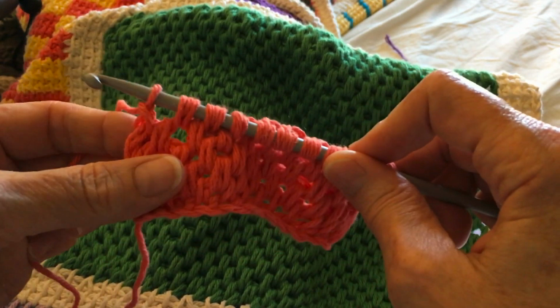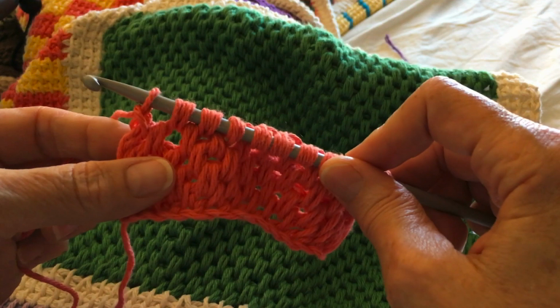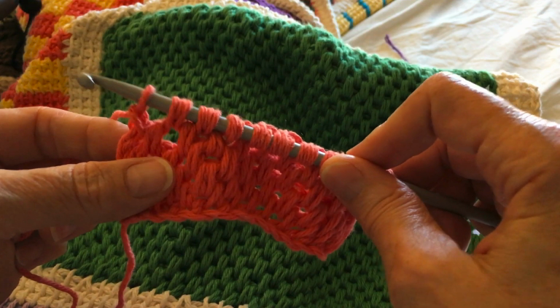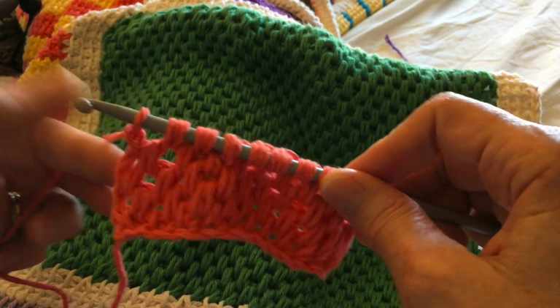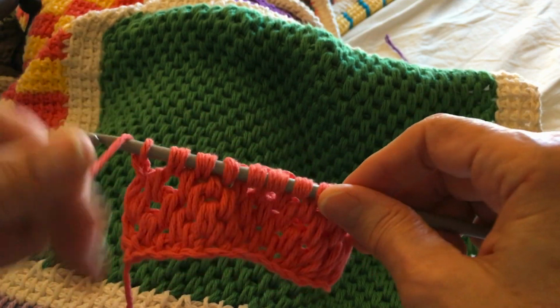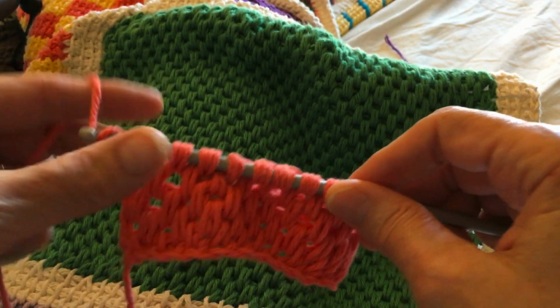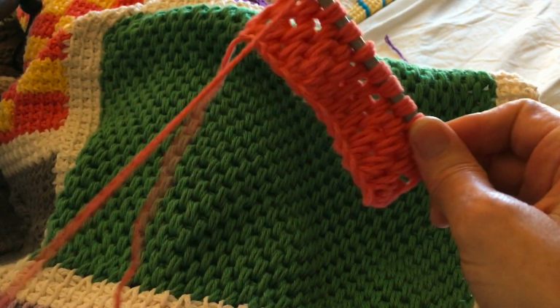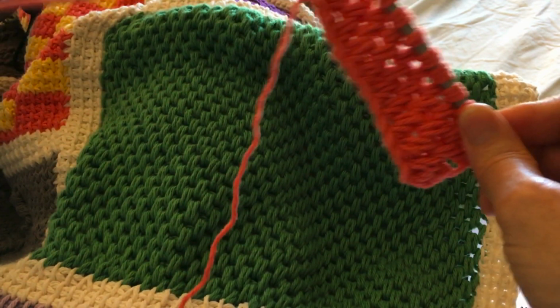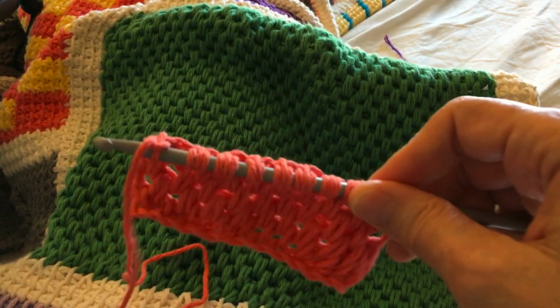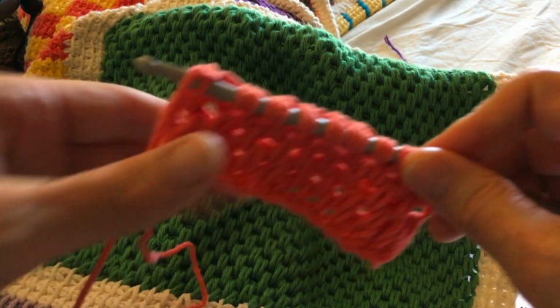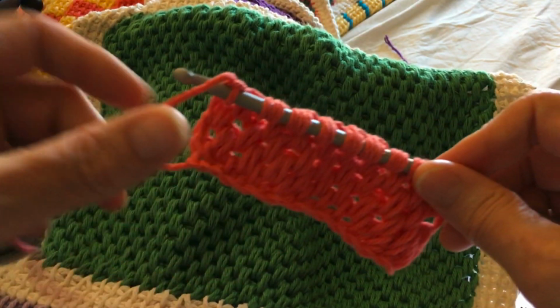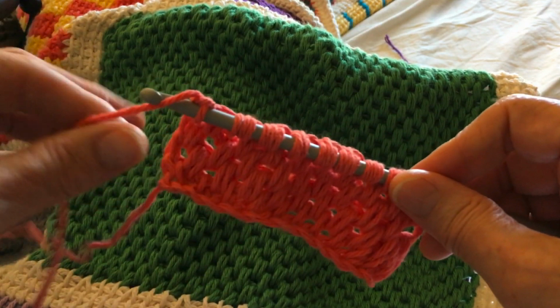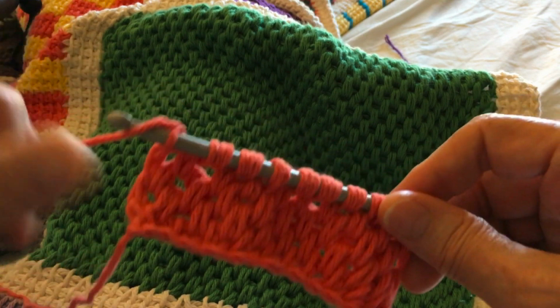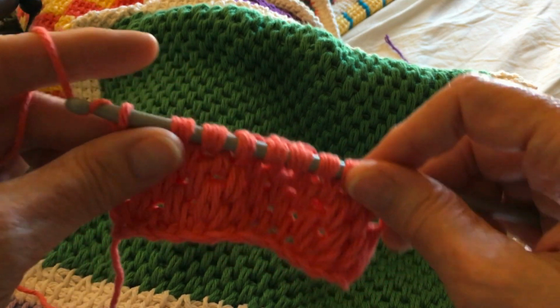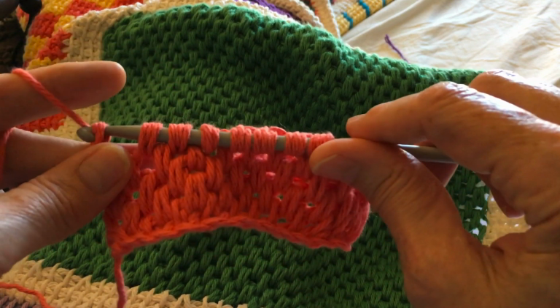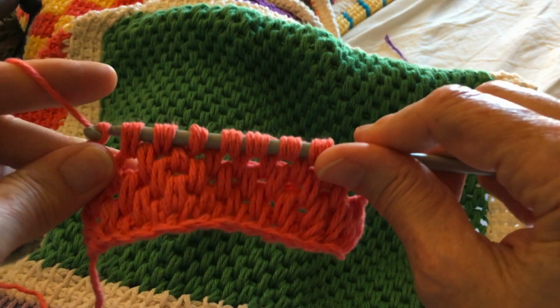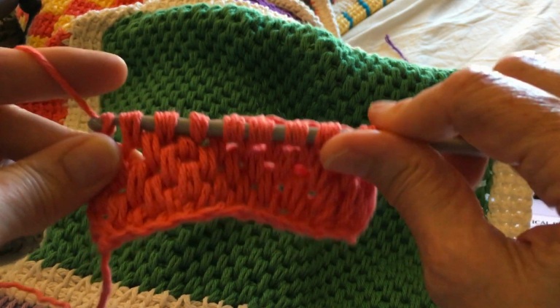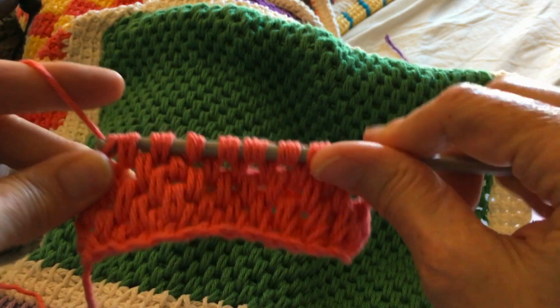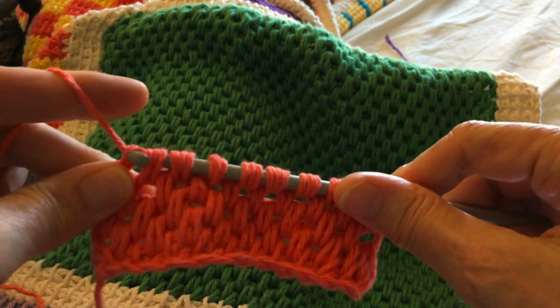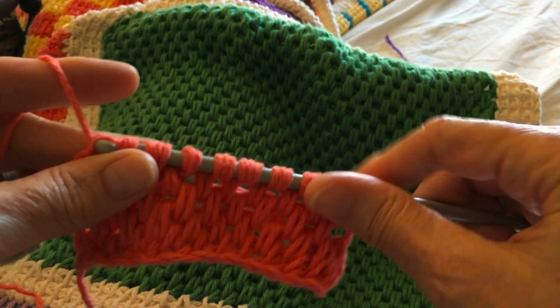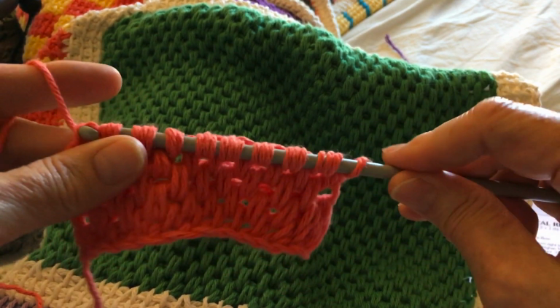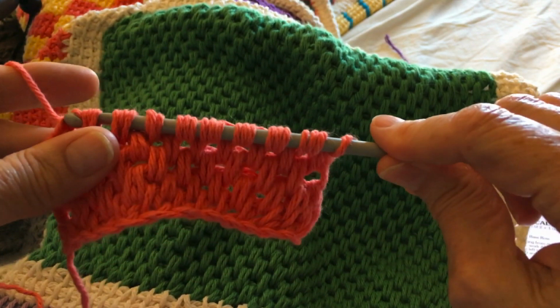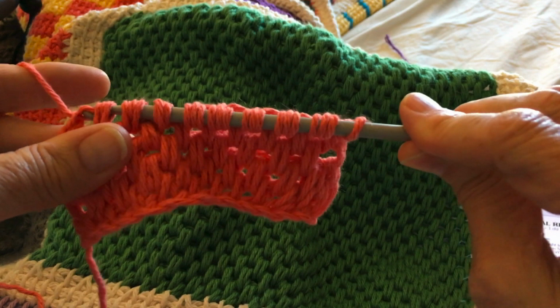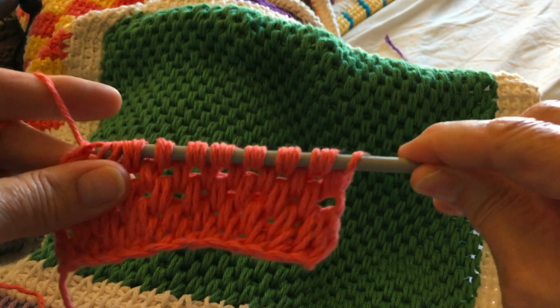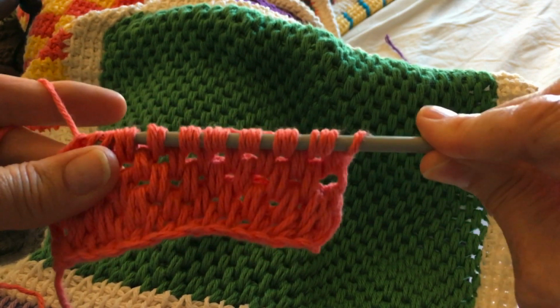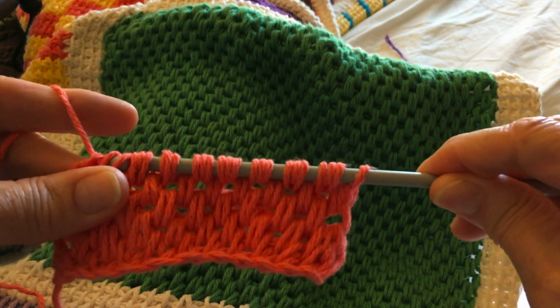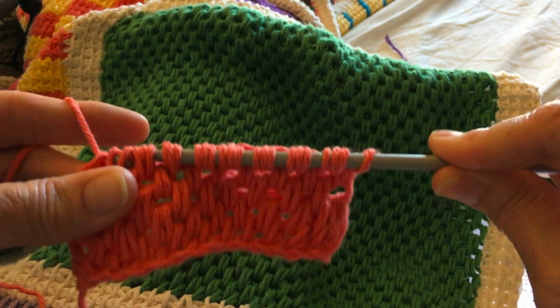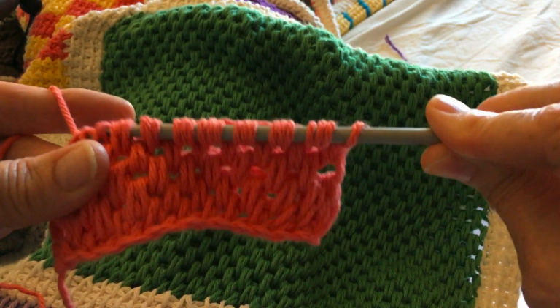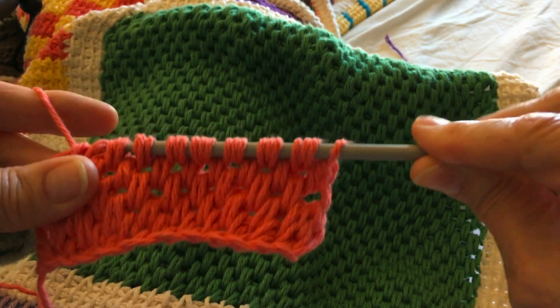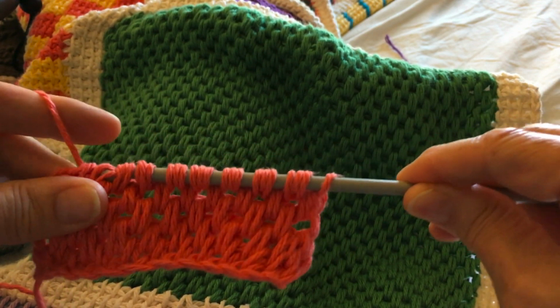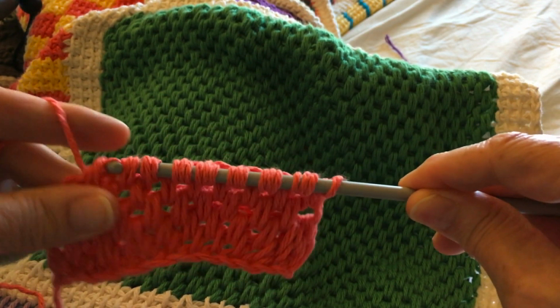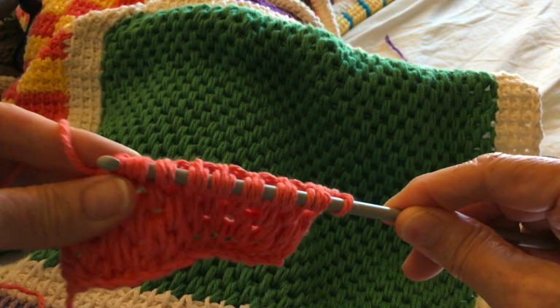So now I yarned over, pulled through one, now I'm going to yarn over and pull through four all the way across — basically the one that's on the hook in the front, plus that group of three that are together. And you have to do this all the way across.